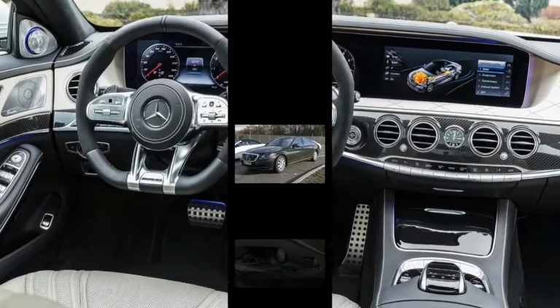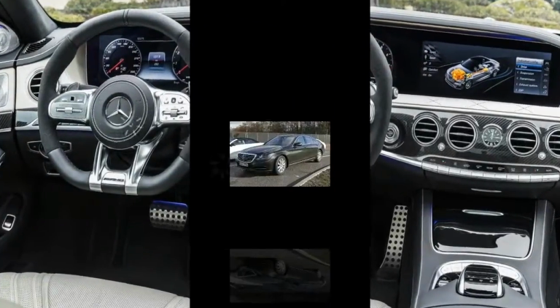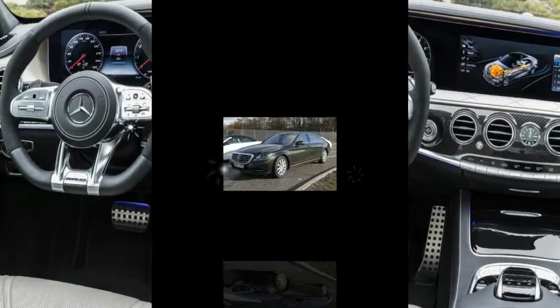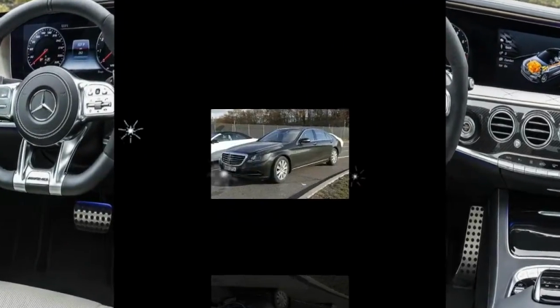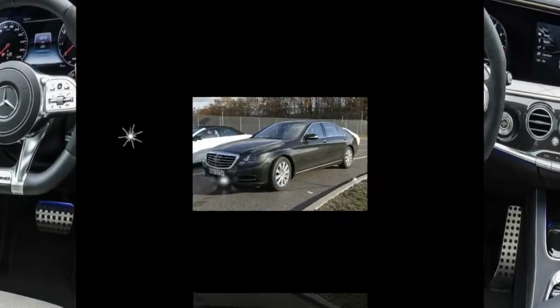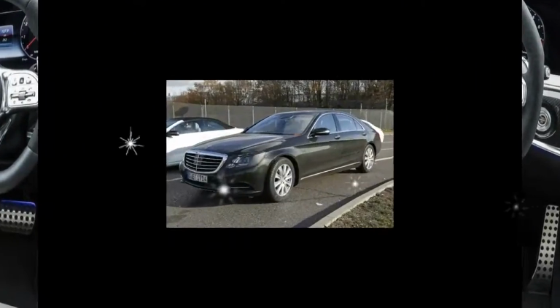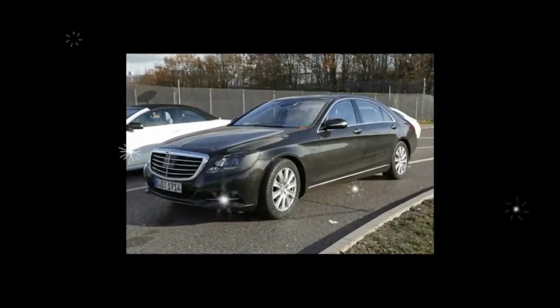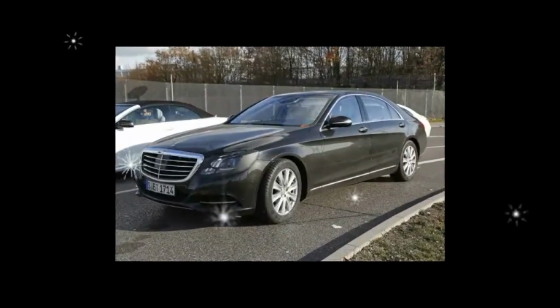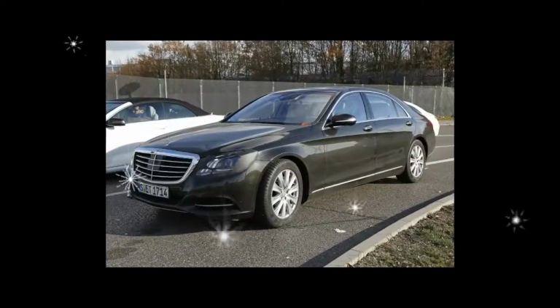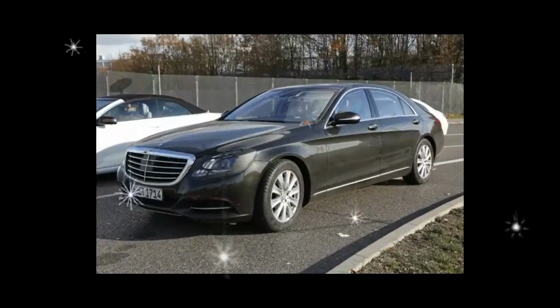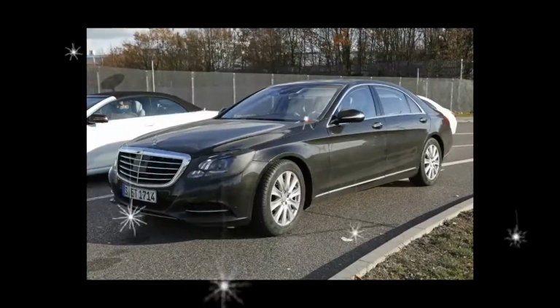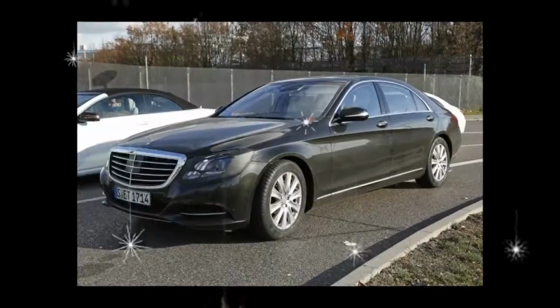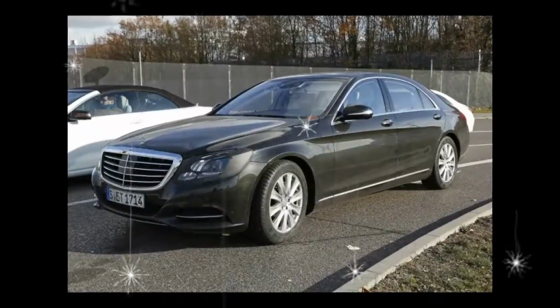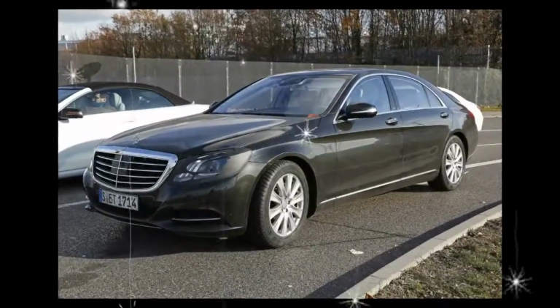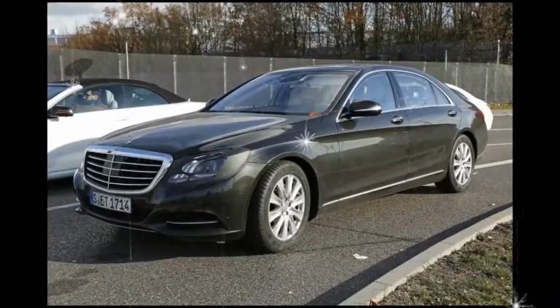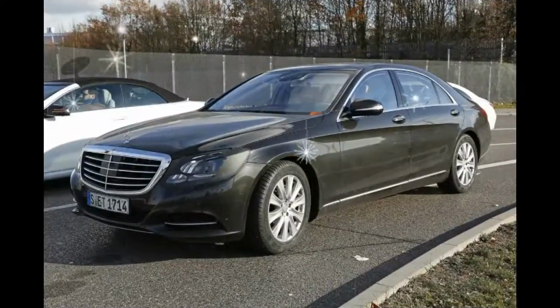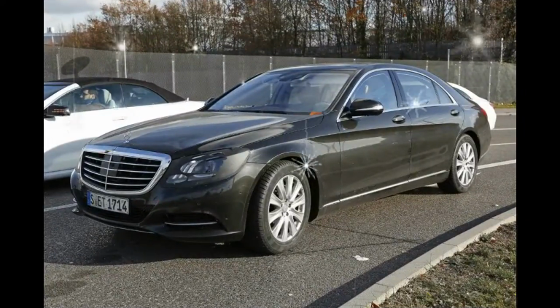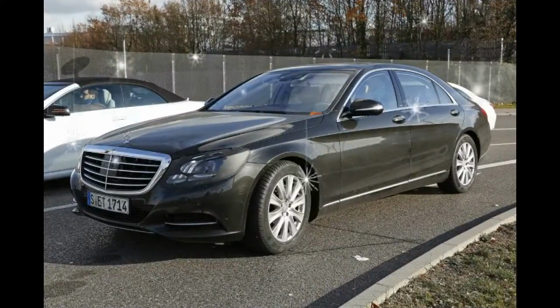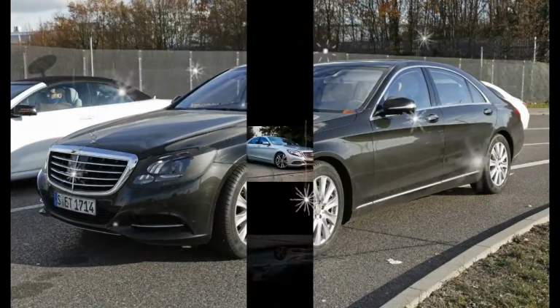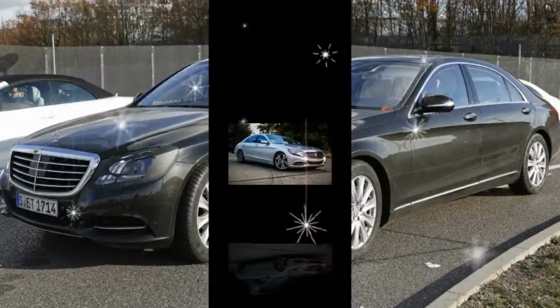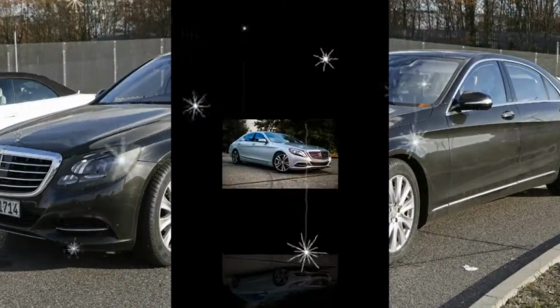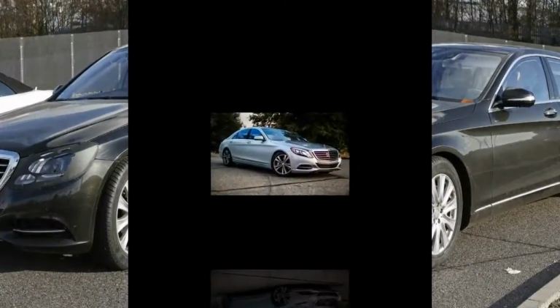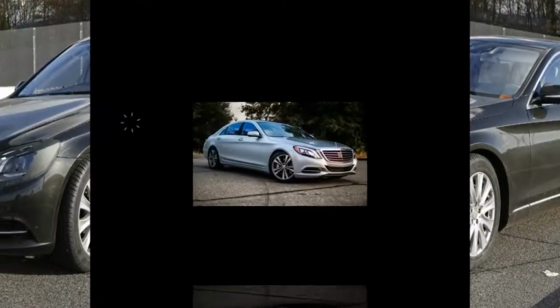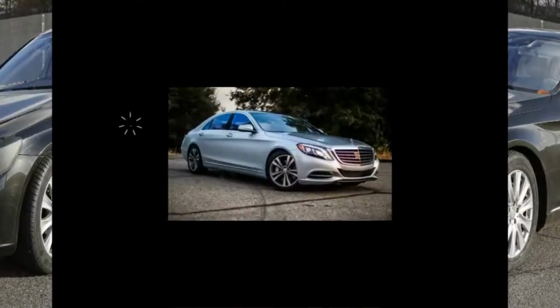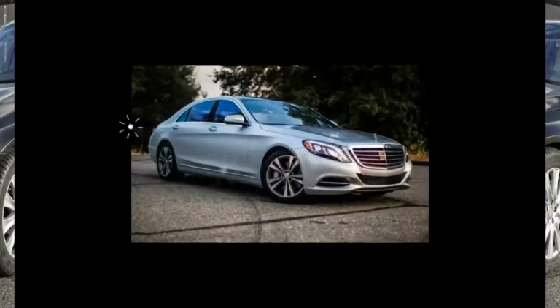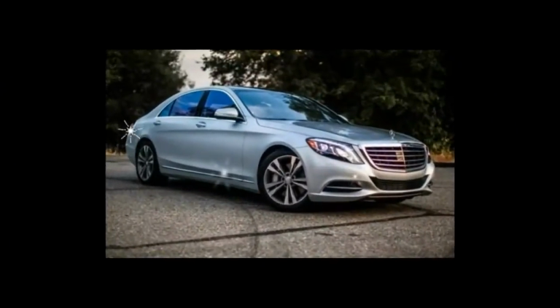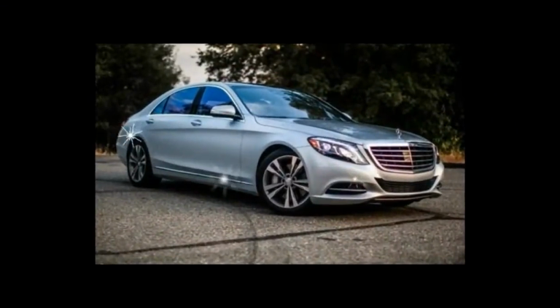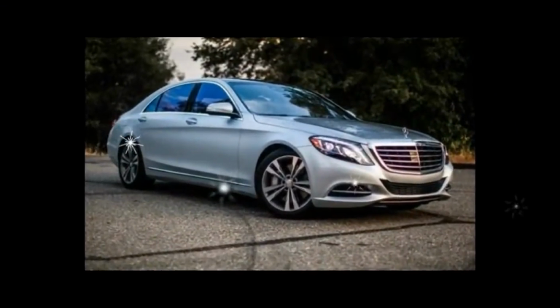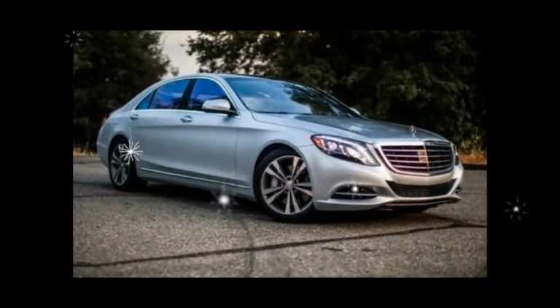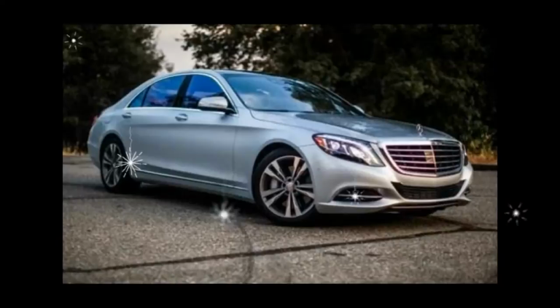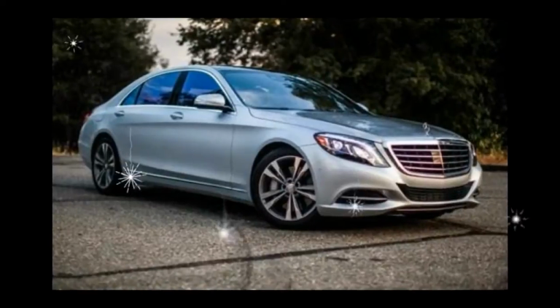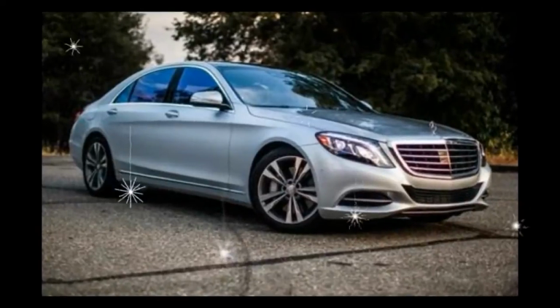However, this package requires the $4,500 premium package, which brings massaging seats and self-parking assist.